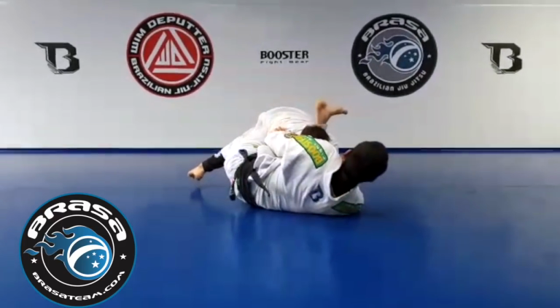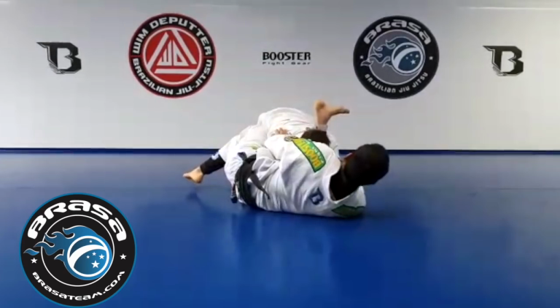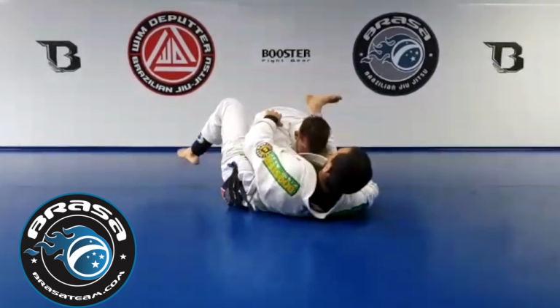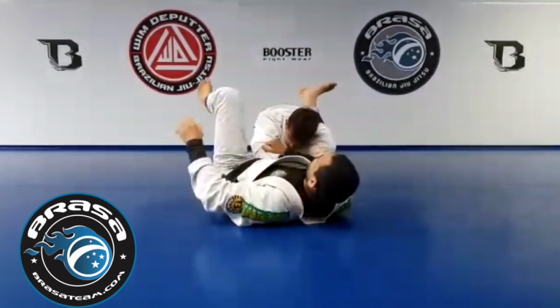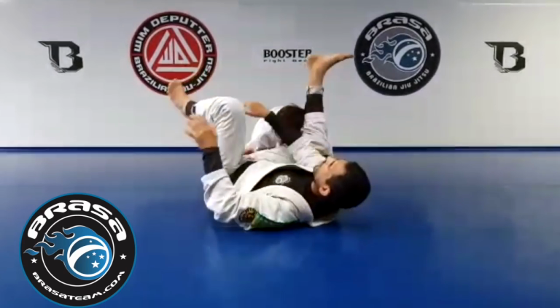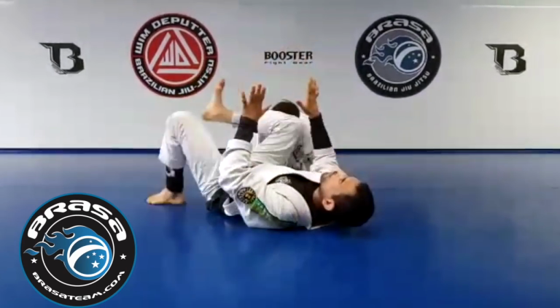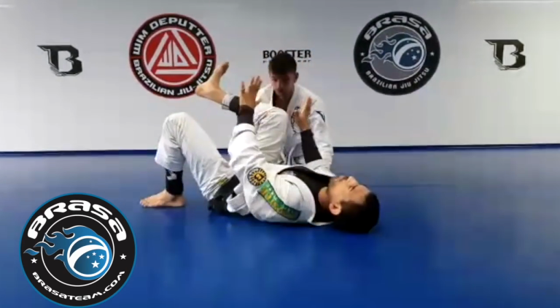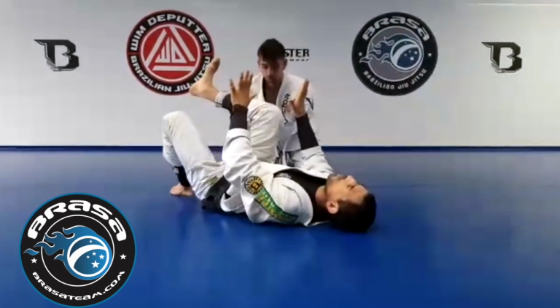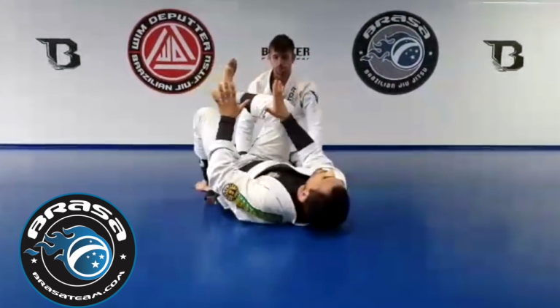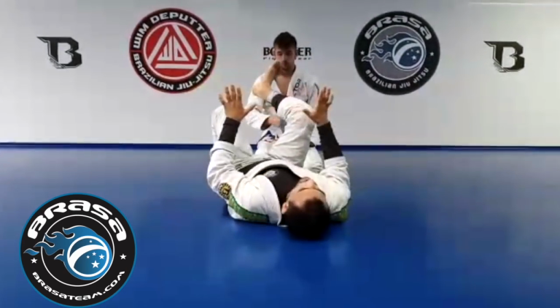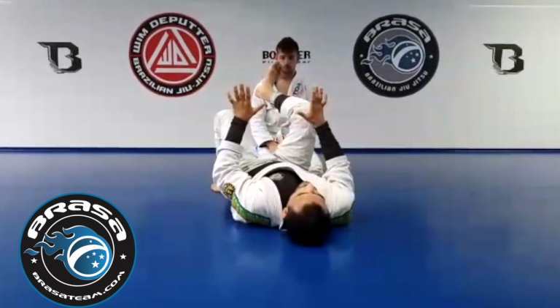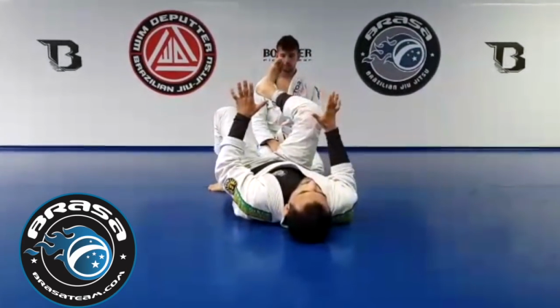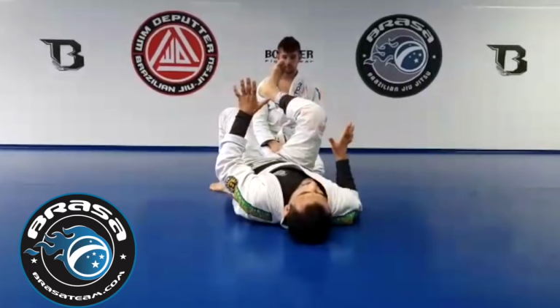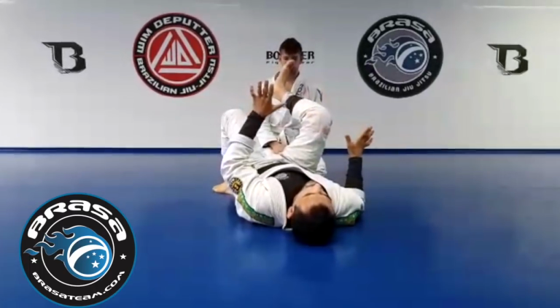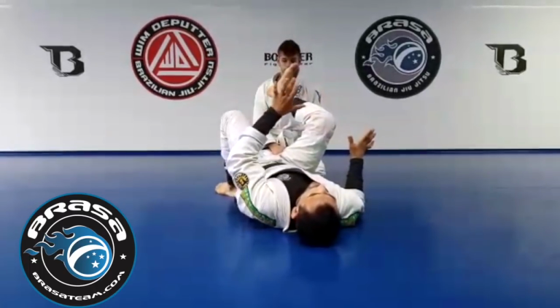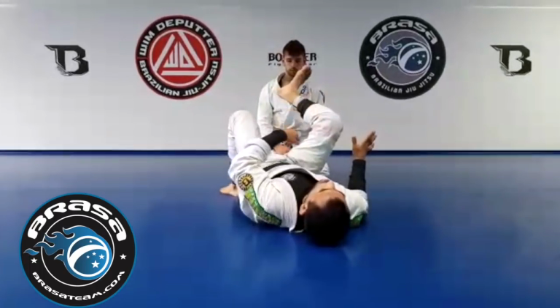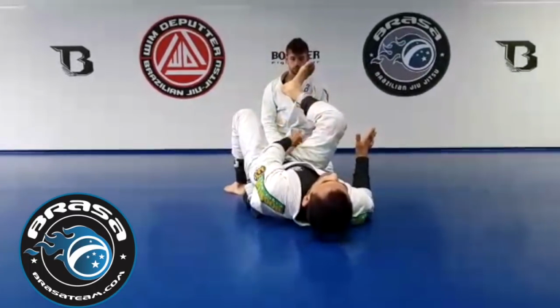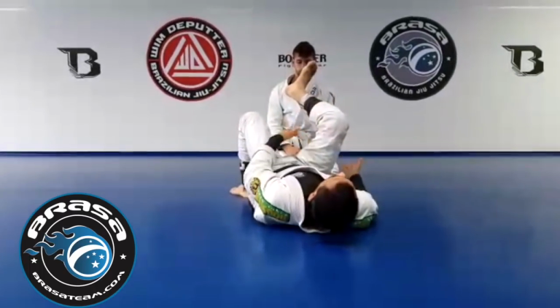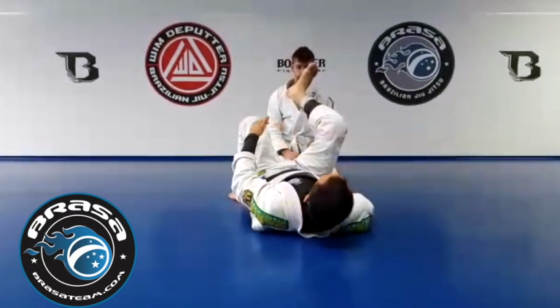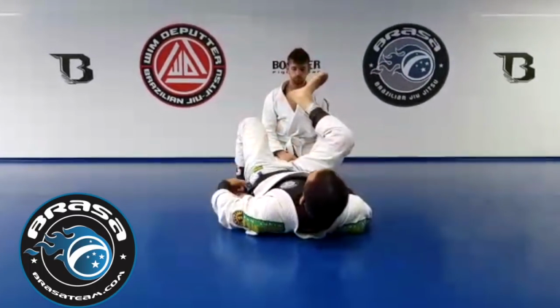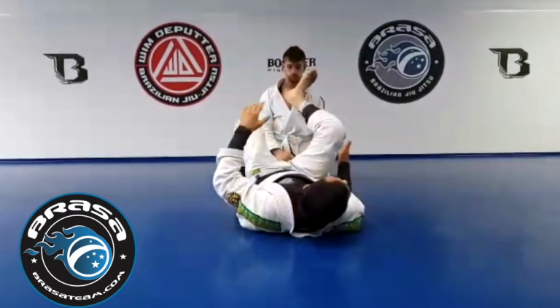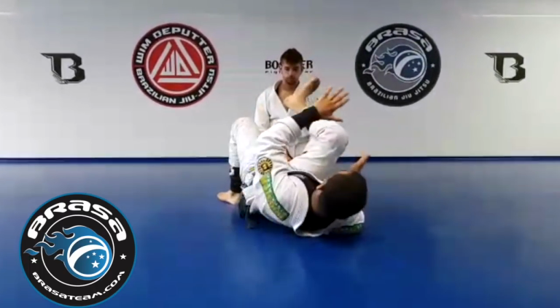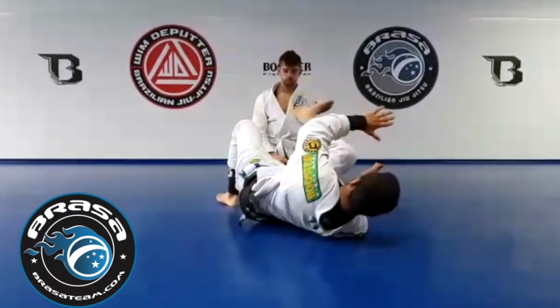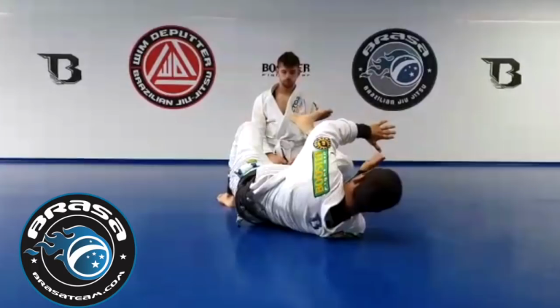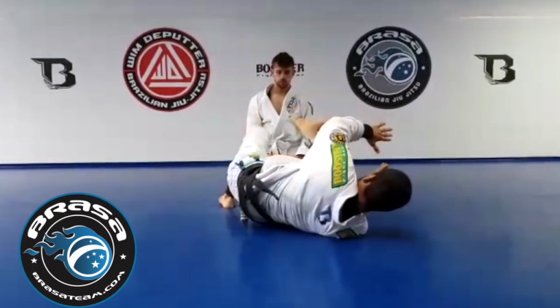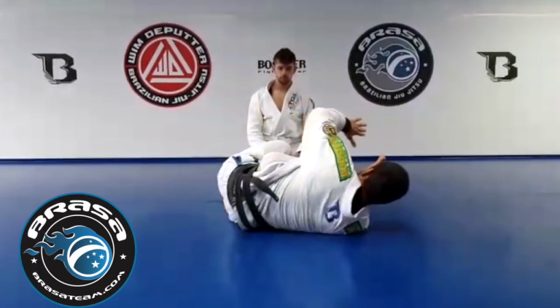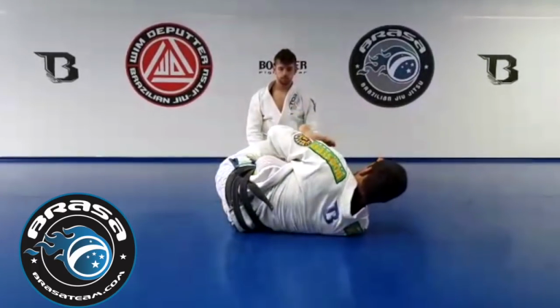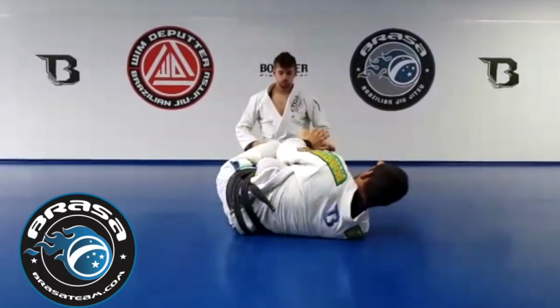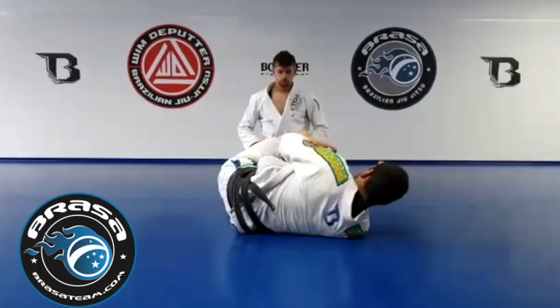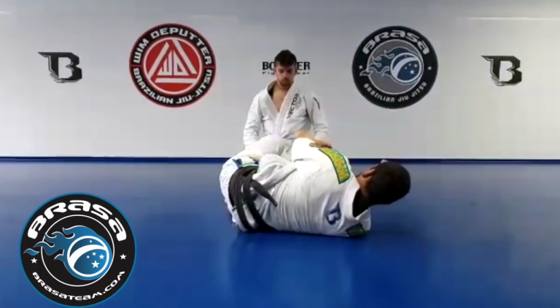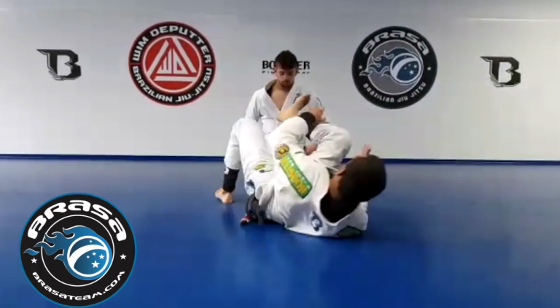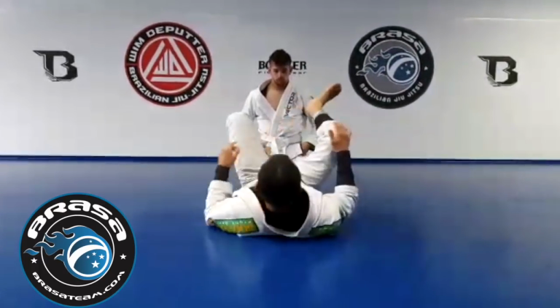I'm going to hip escape around him — the same thing as a hip escape on cycles. All I'm doing here: I'm going to lift my hip a little bit. And now just put my inside hip underneath — like a technical hip escape. That's the angle I want.